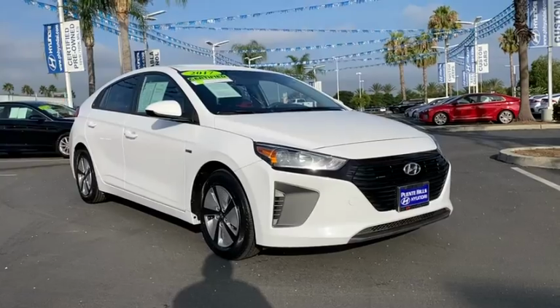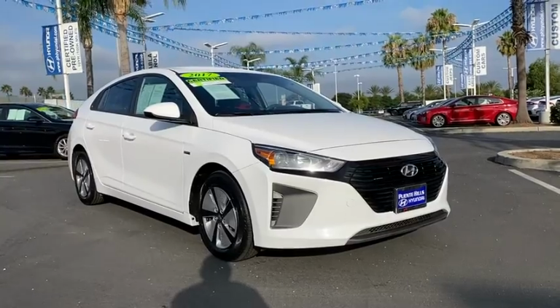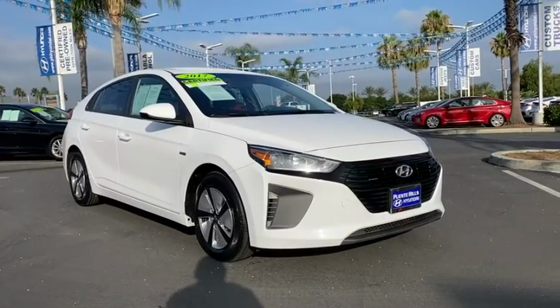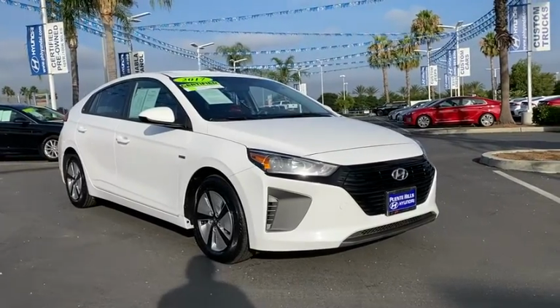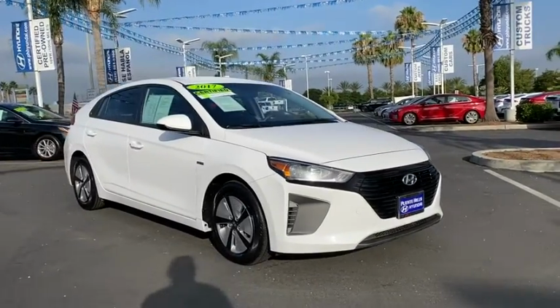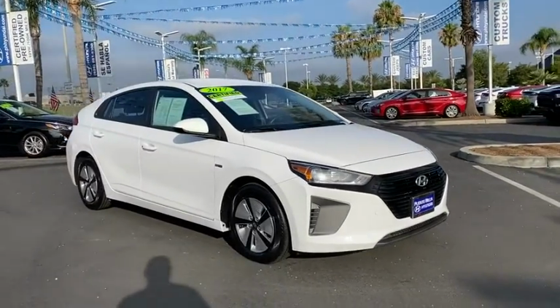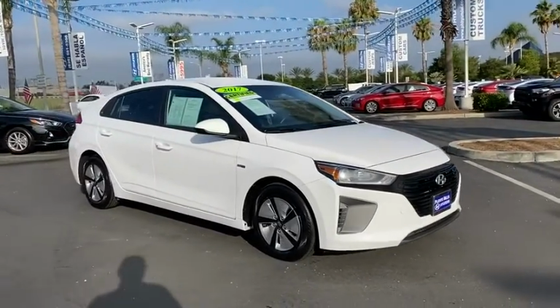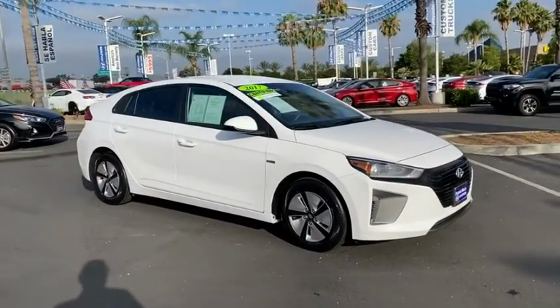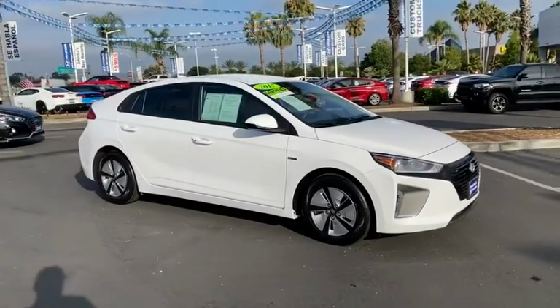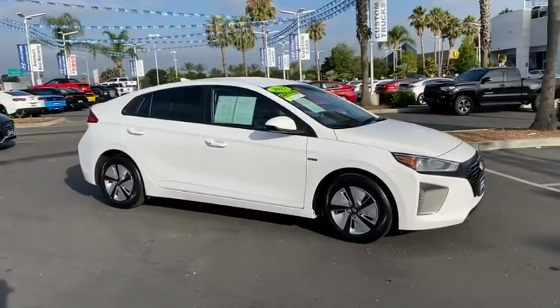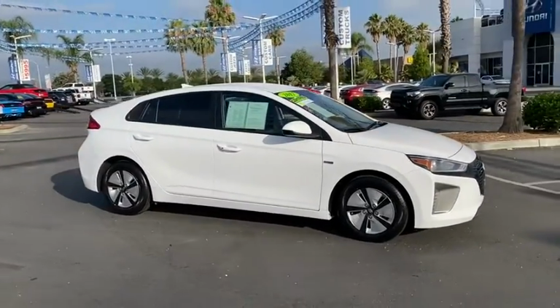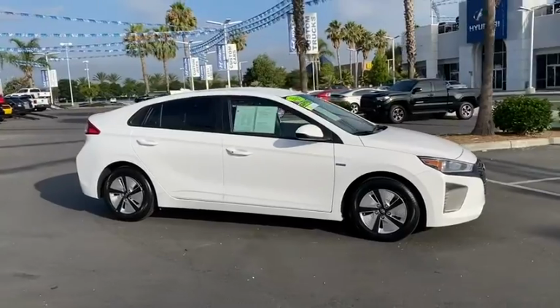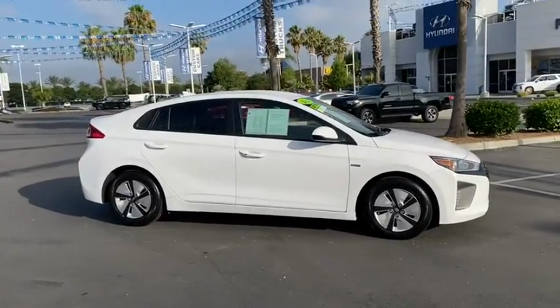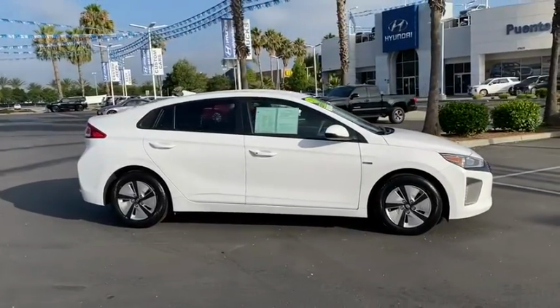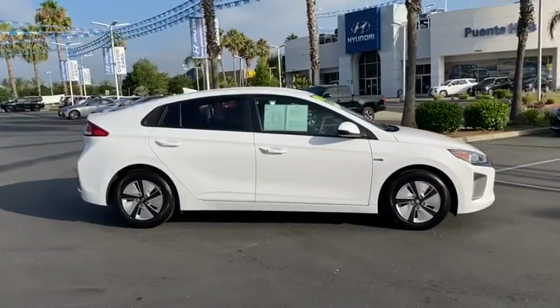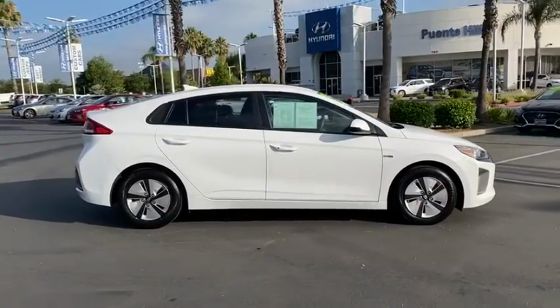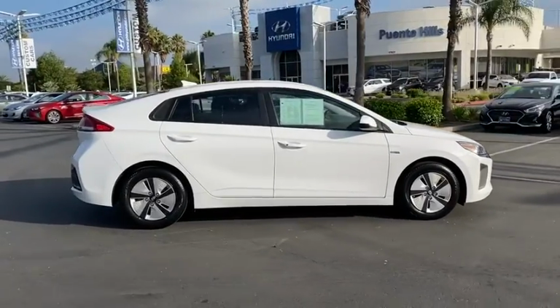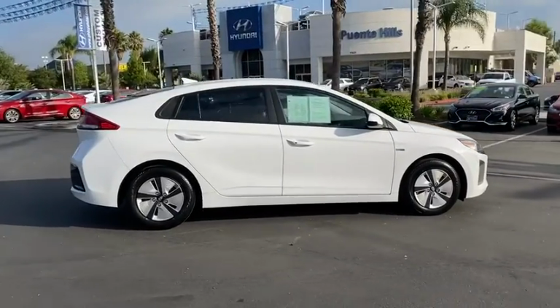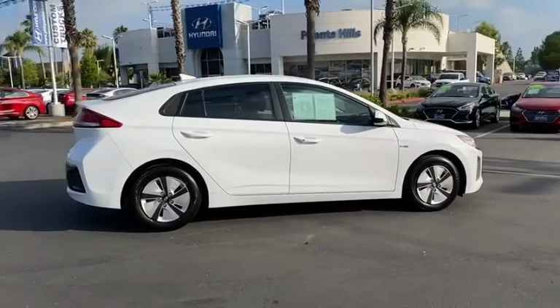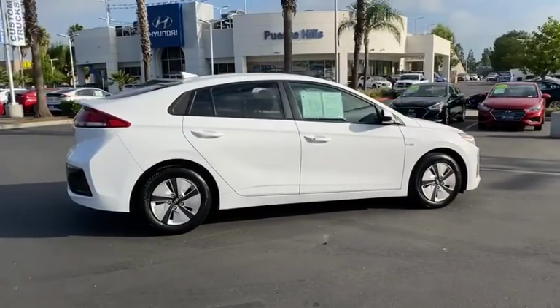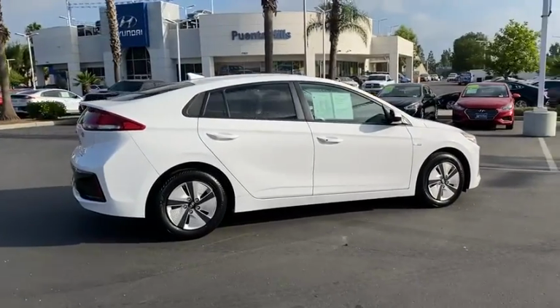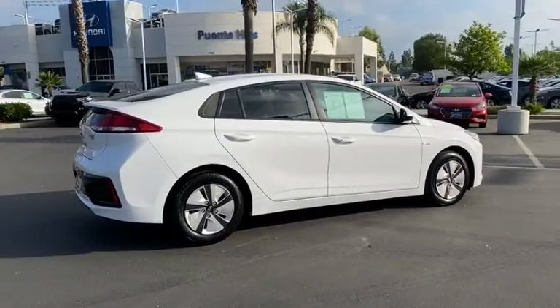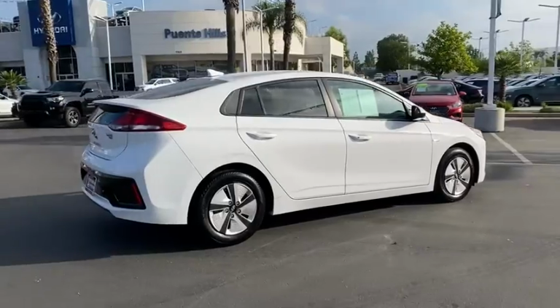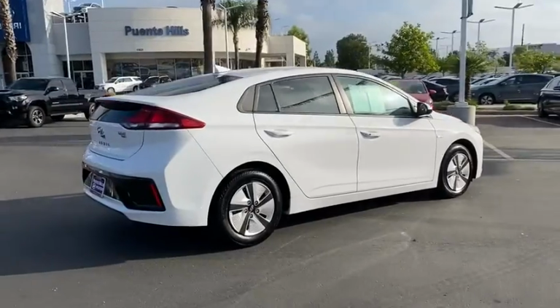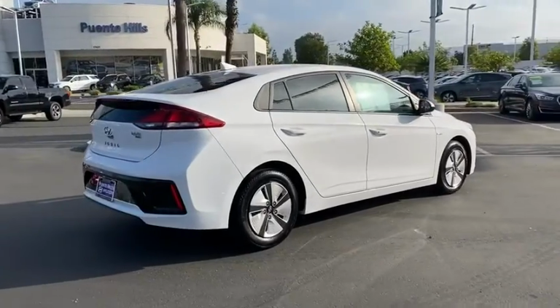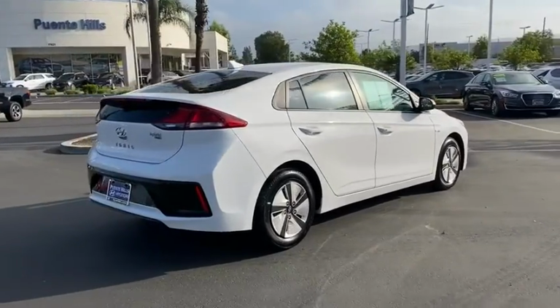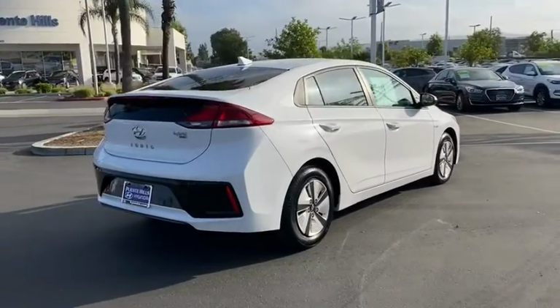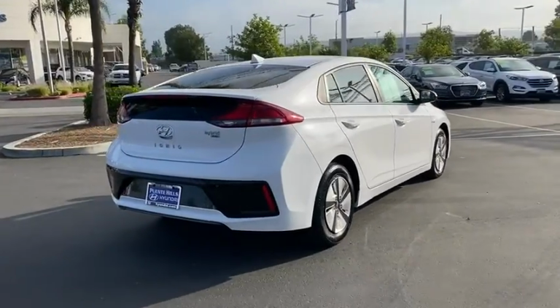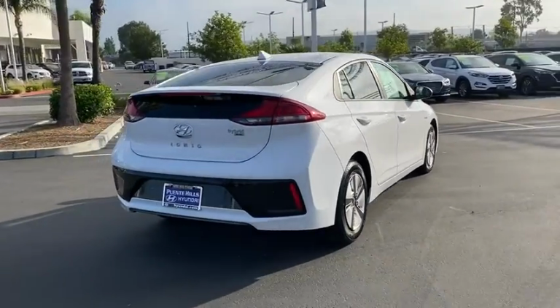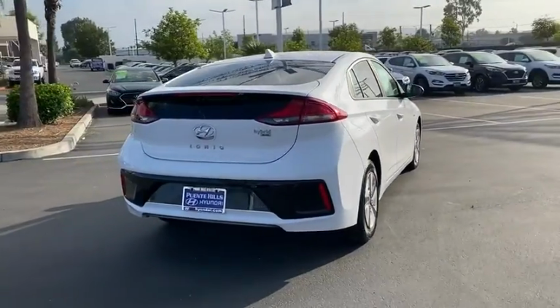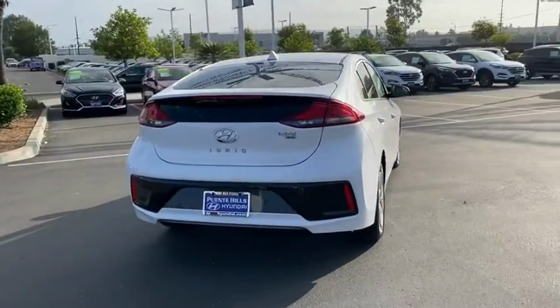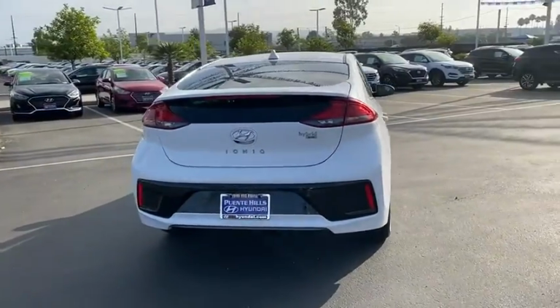Come test drive the 2017 Hyundai IONIQ Hybrid. The sleek-looking Hyundai IONIQ Hybrid offers a nice, quiet ride while providing ample comfort. The IONIQ was built with efficiency in mind, but it will still give you a sporty driving experience.